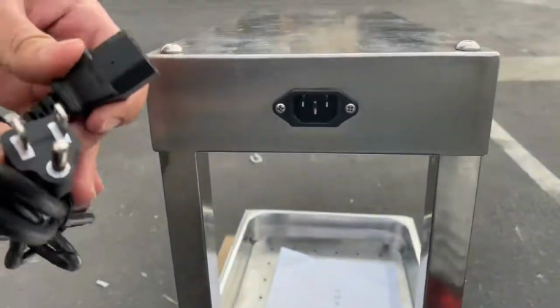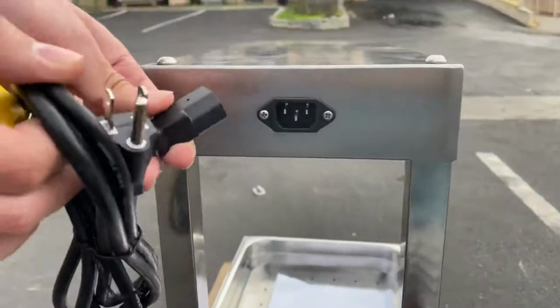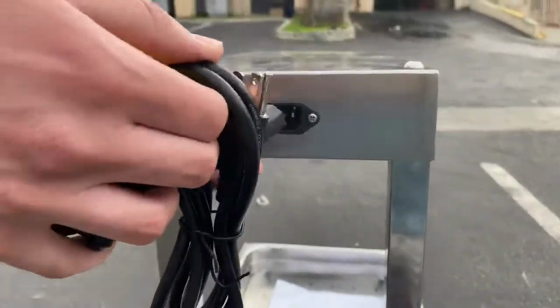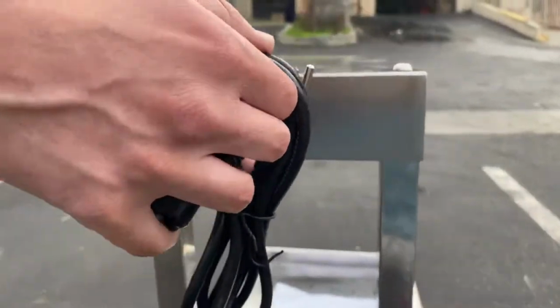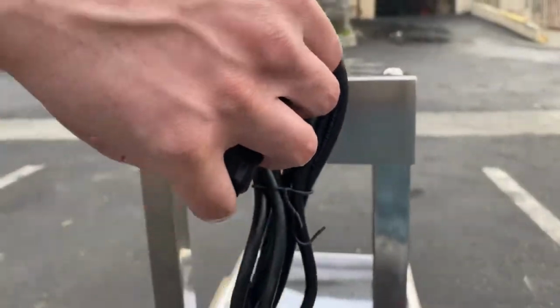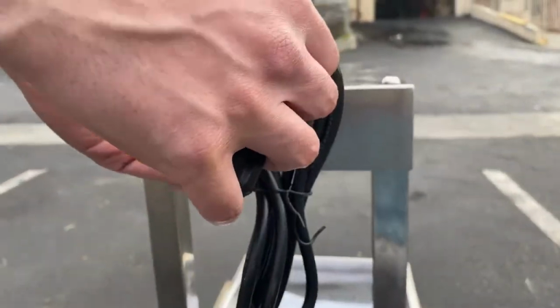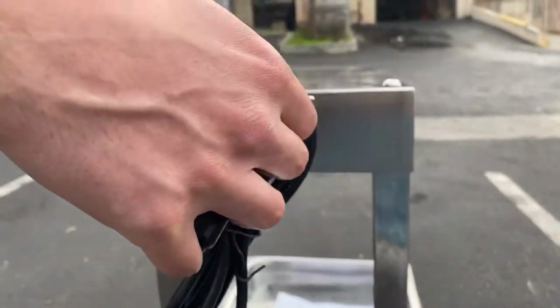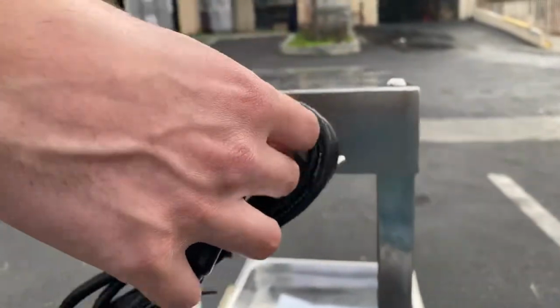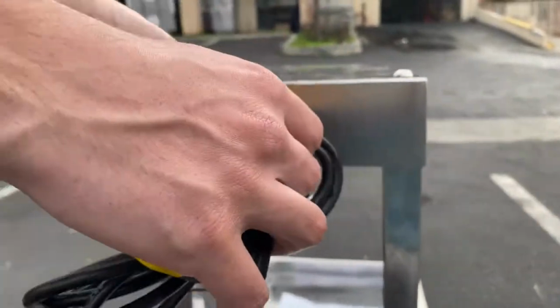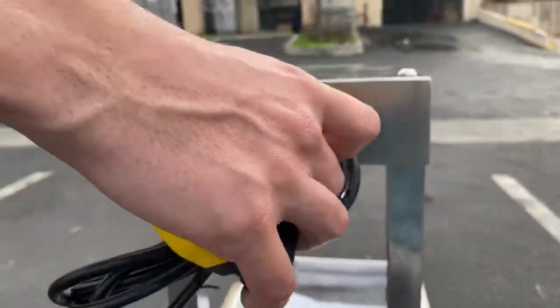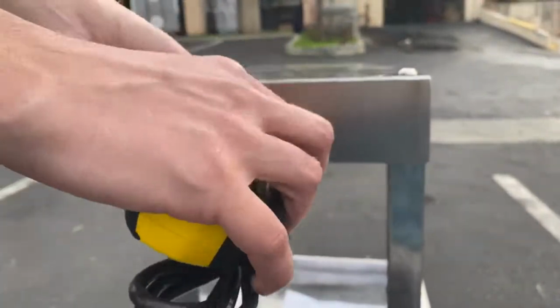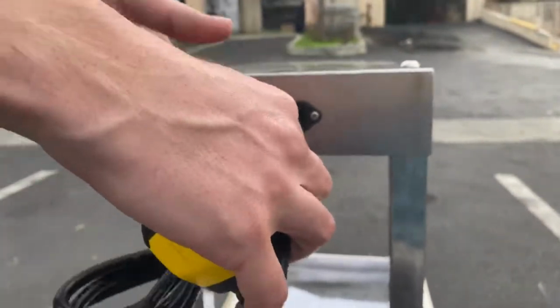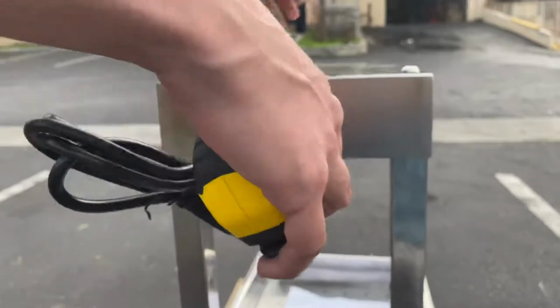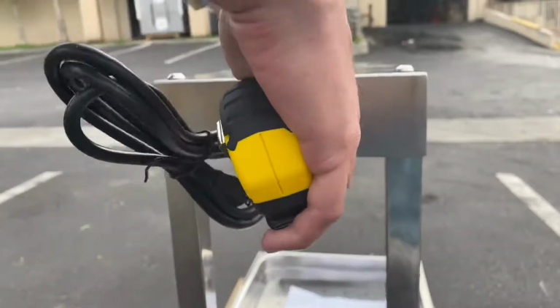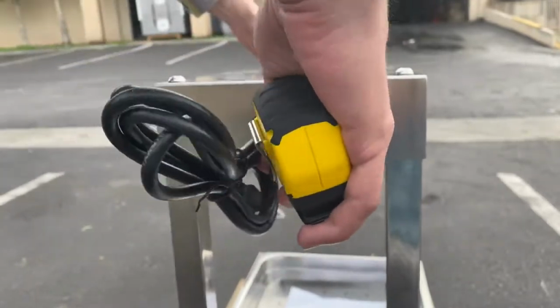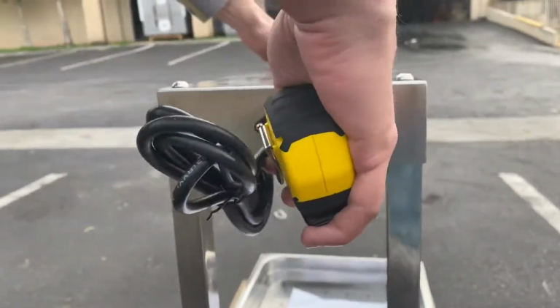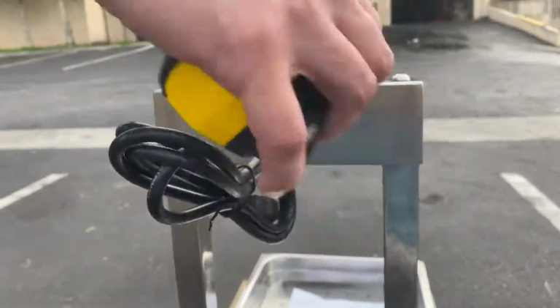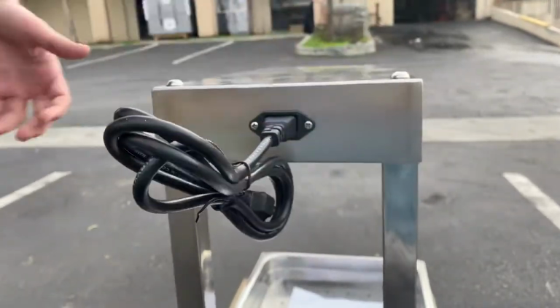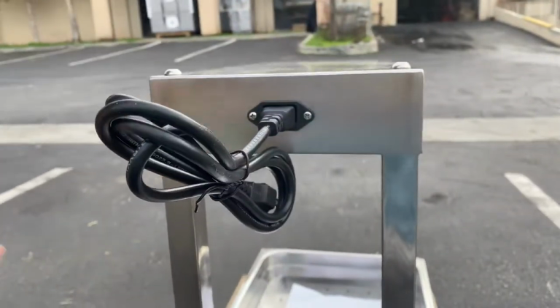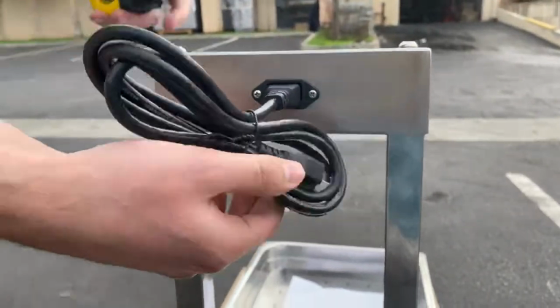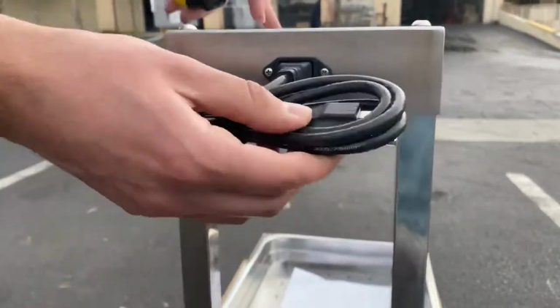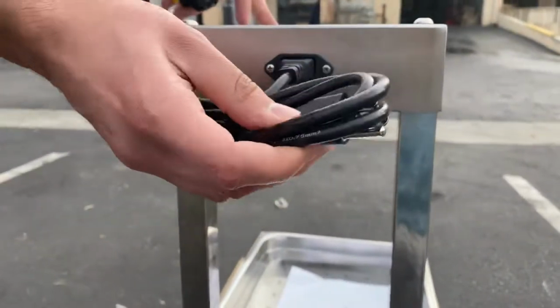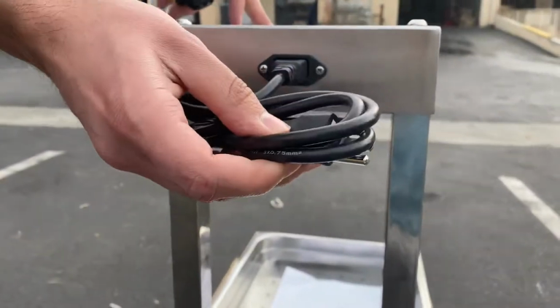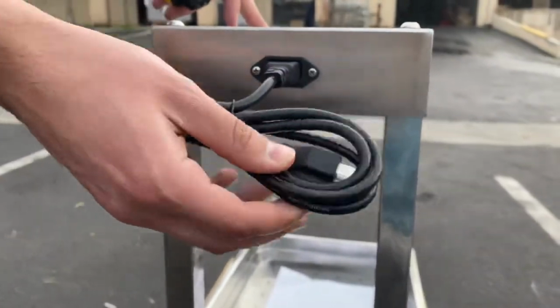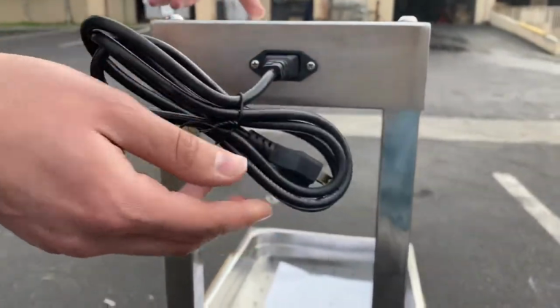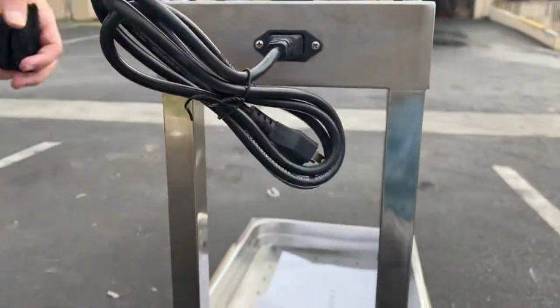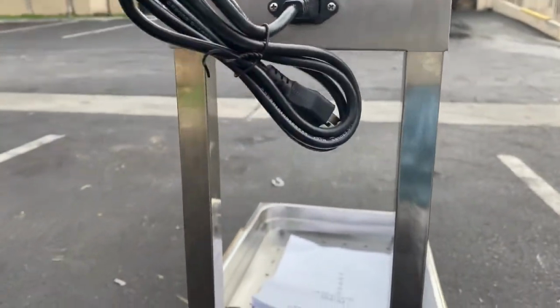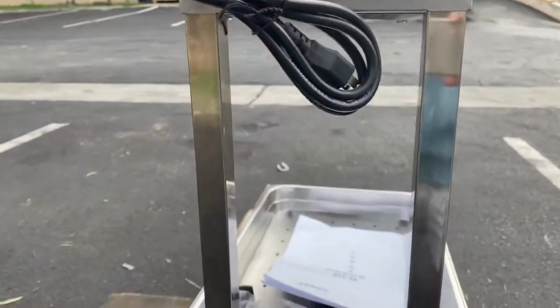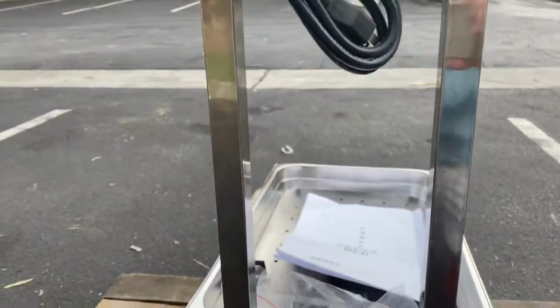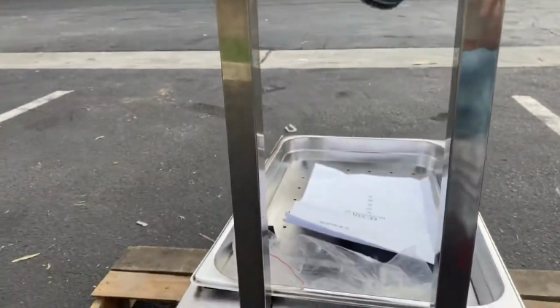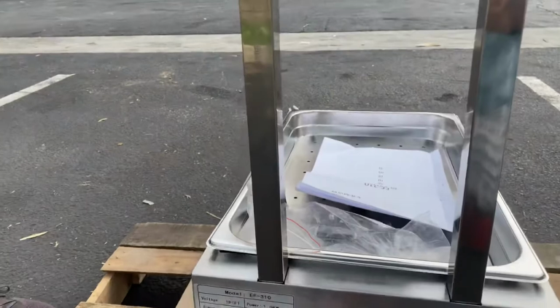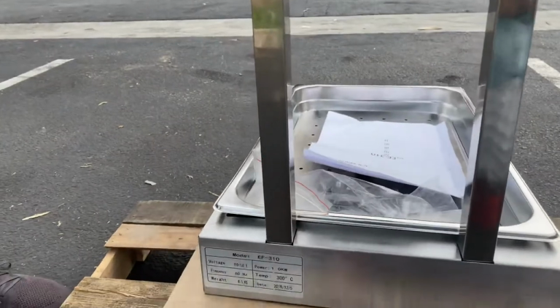You just put it right here and hook it up to your normal outlet, and that's pretty much it. Very simple unit to use.